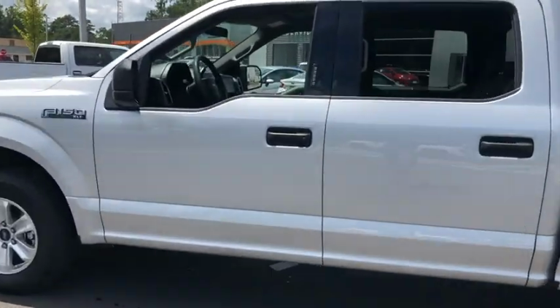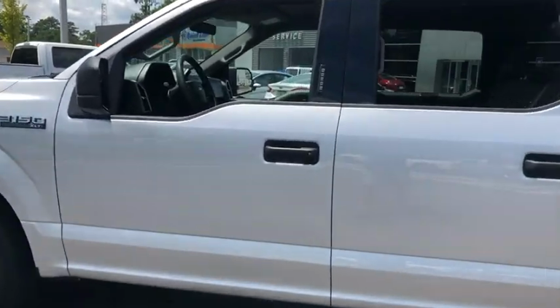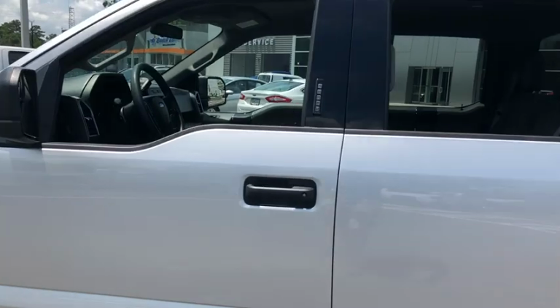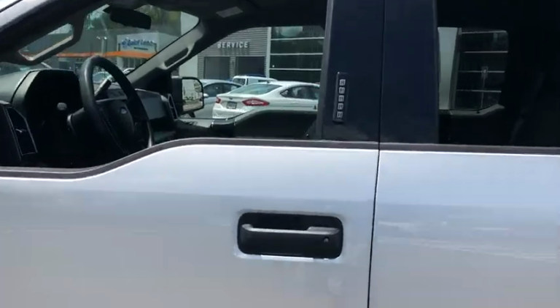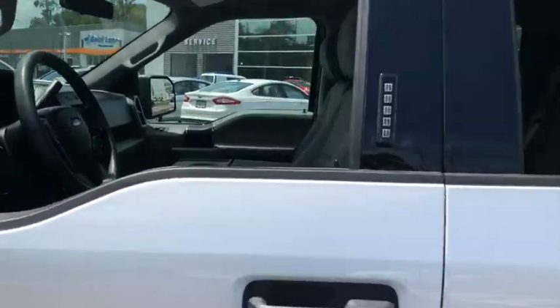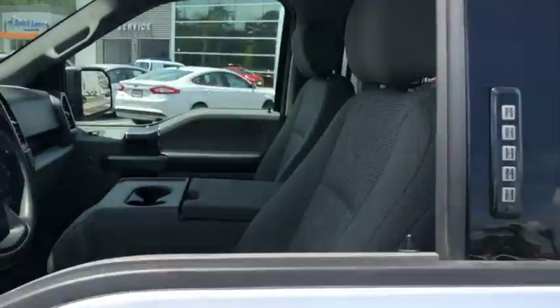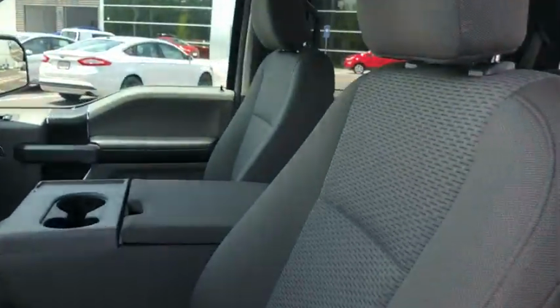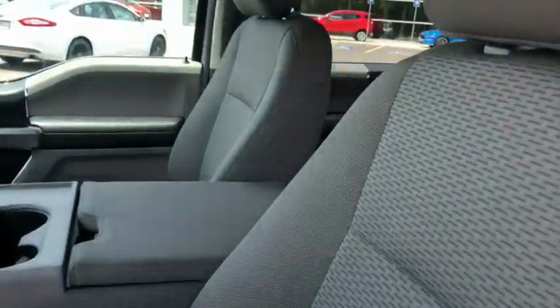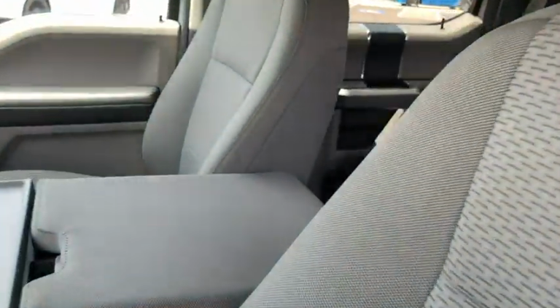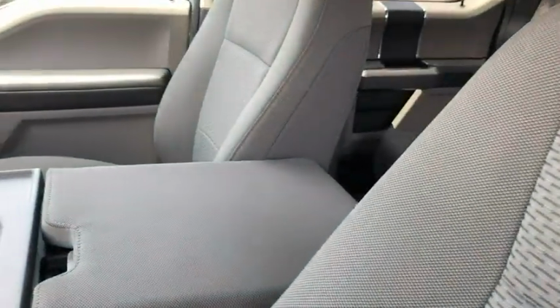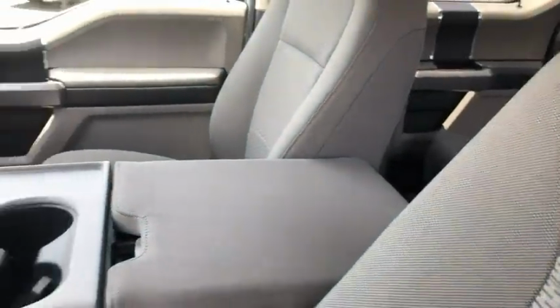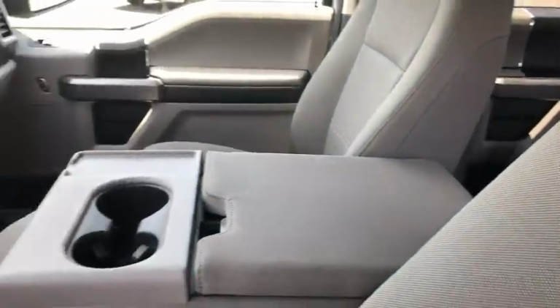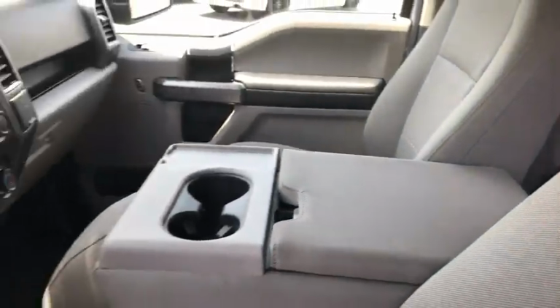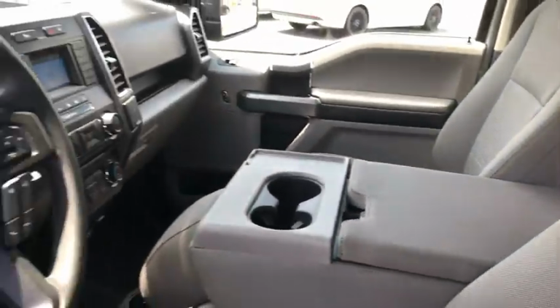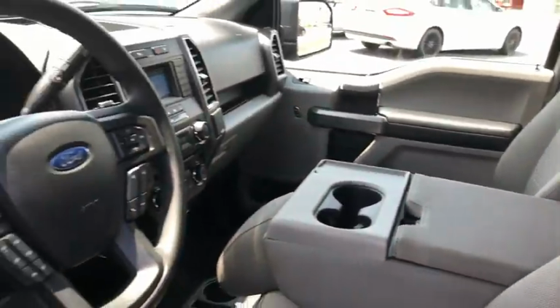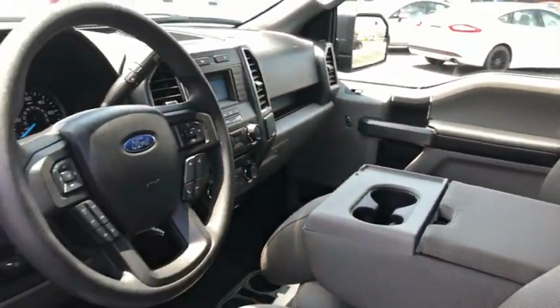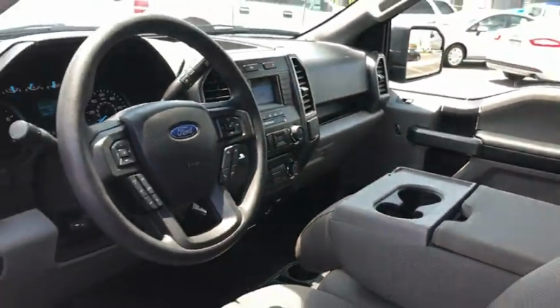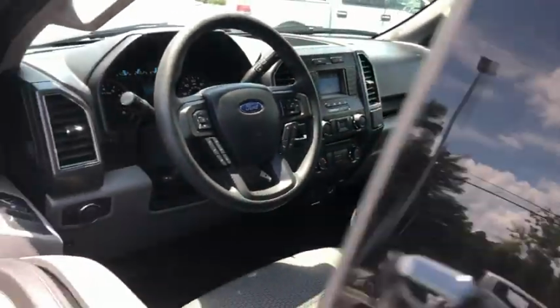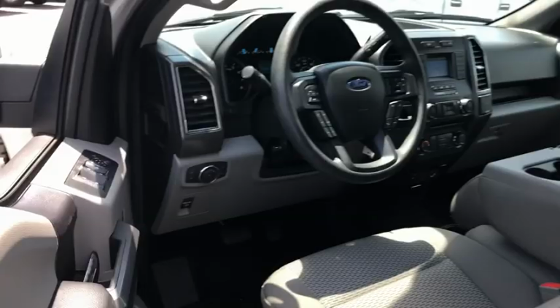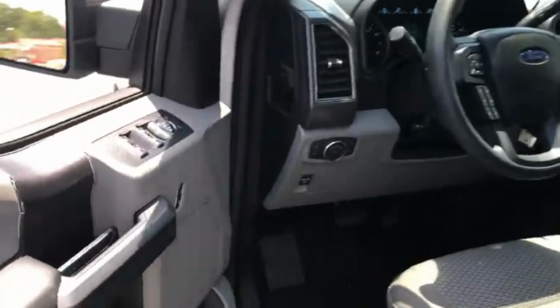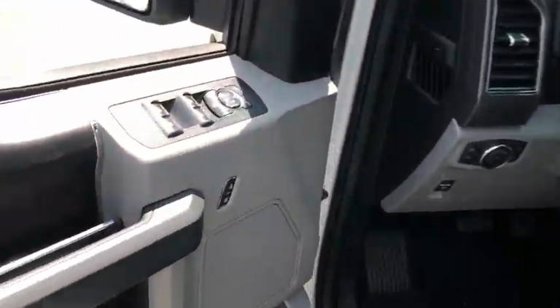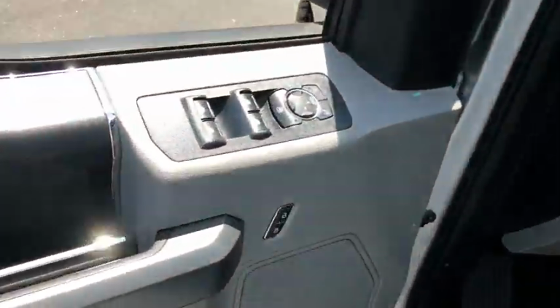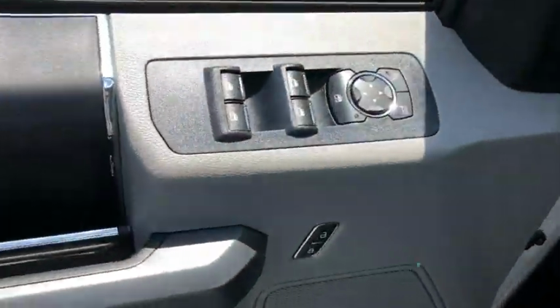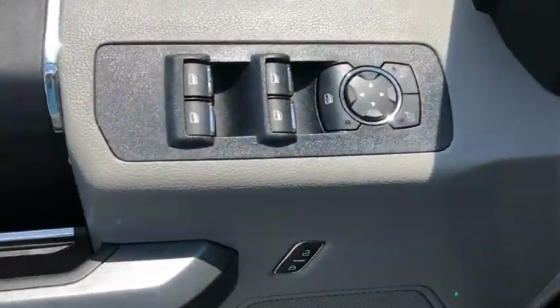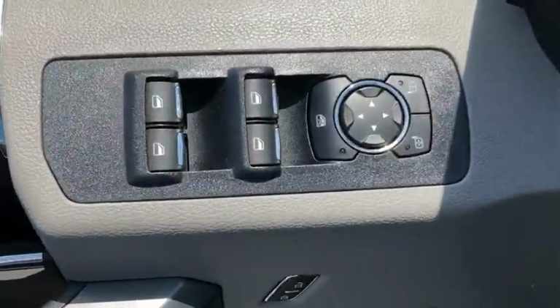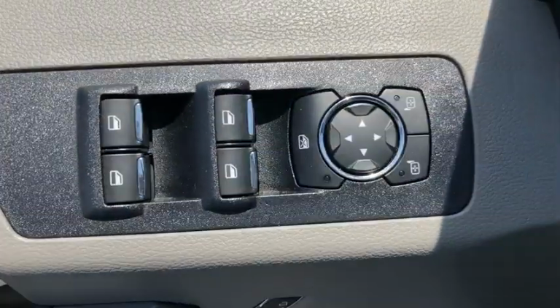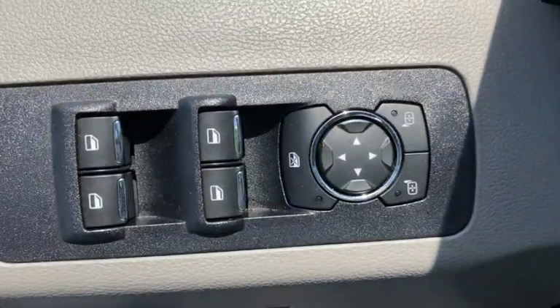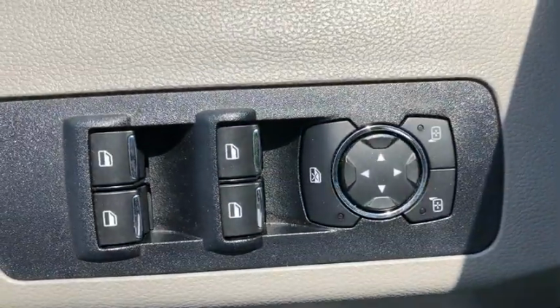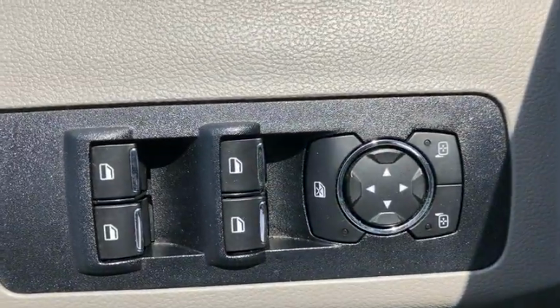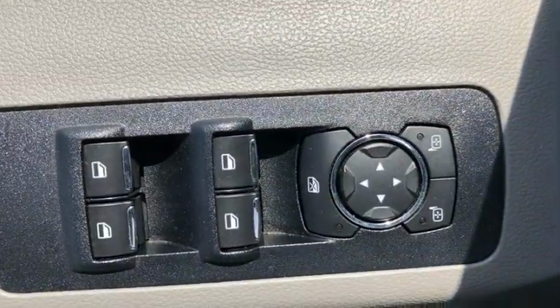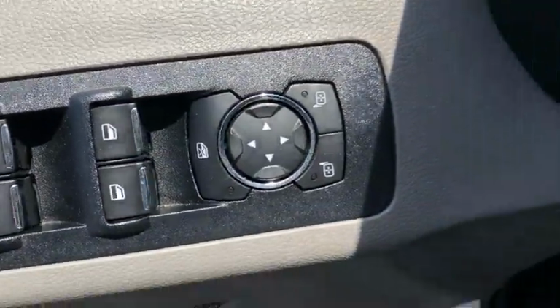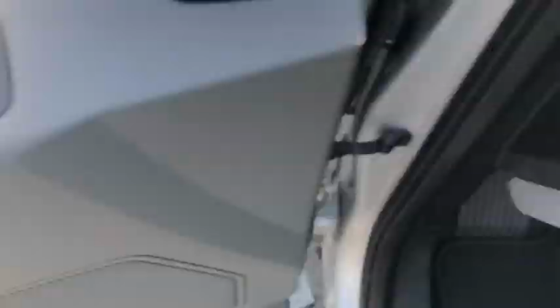Here are some of this vehicle's great options: traction control, dual airbags, one owner, alloy wheels, power steering, four-wheel disc brakes, center armrest.